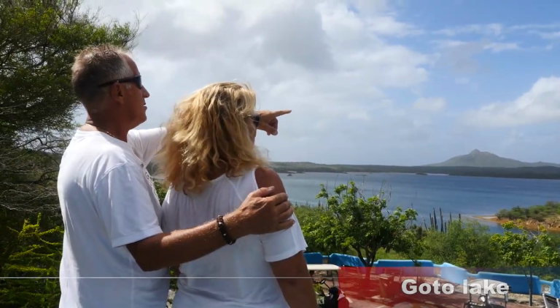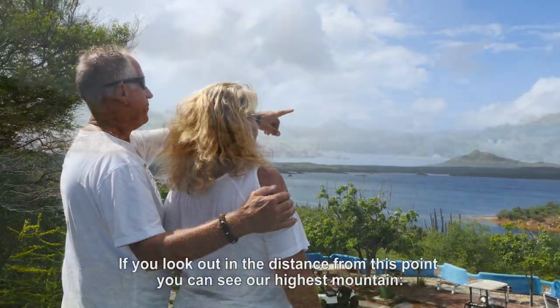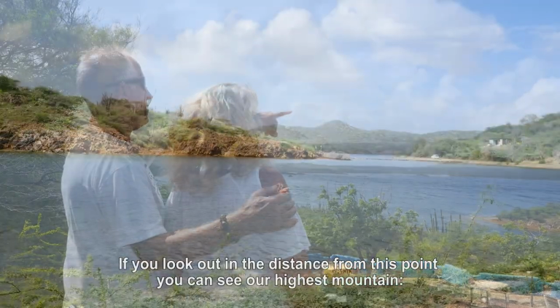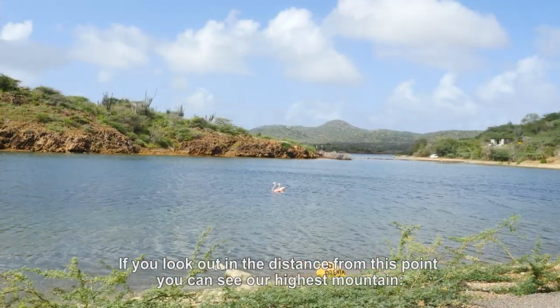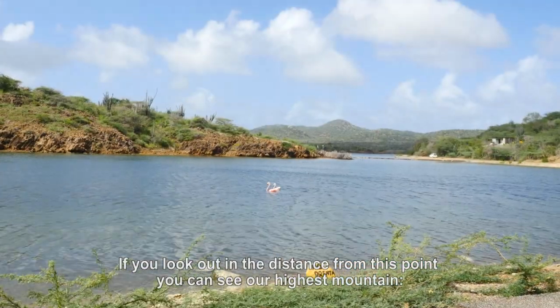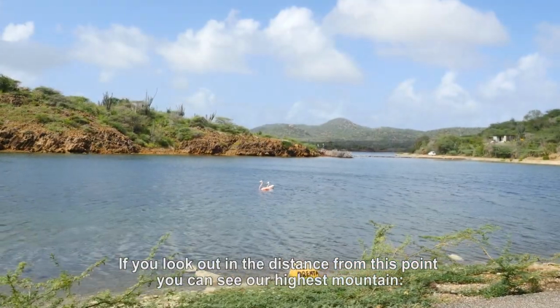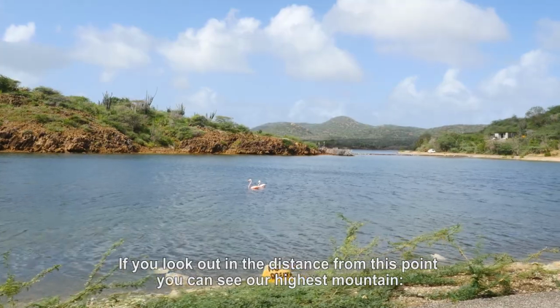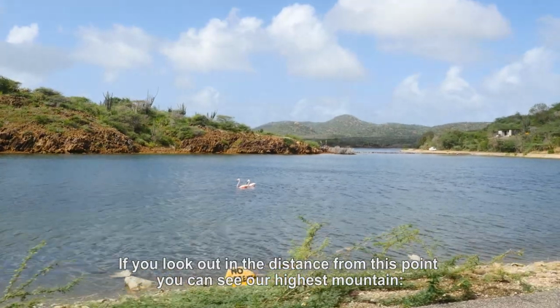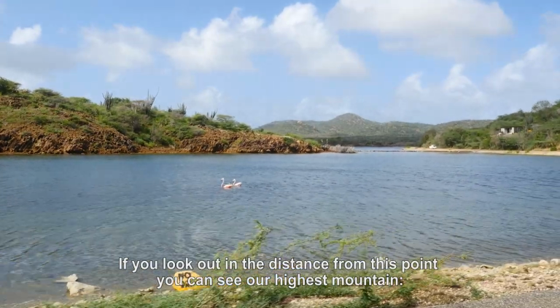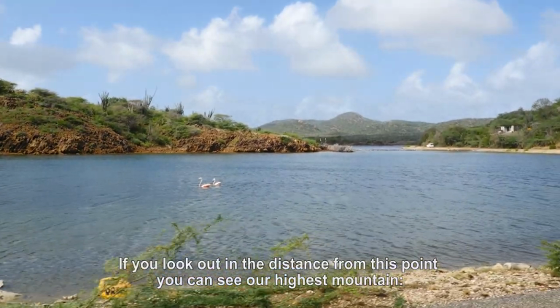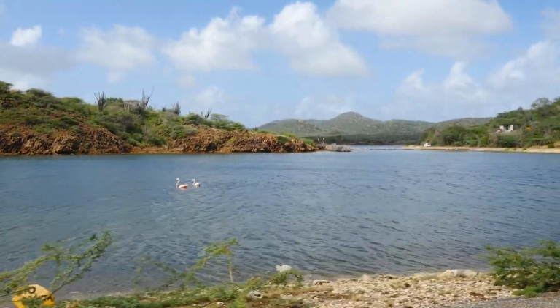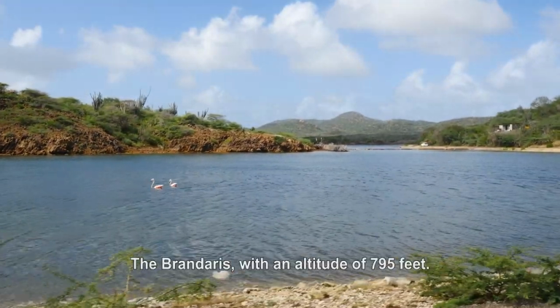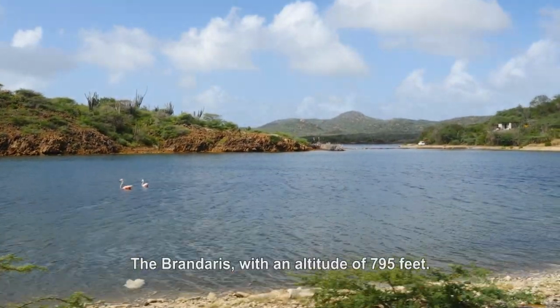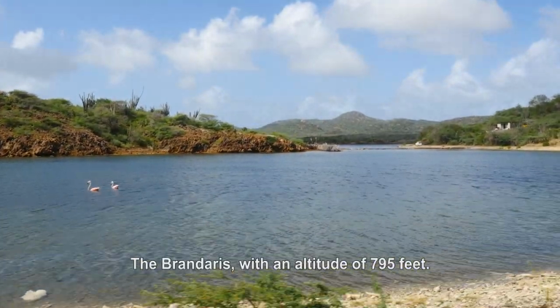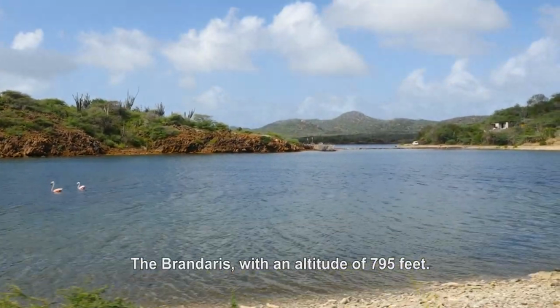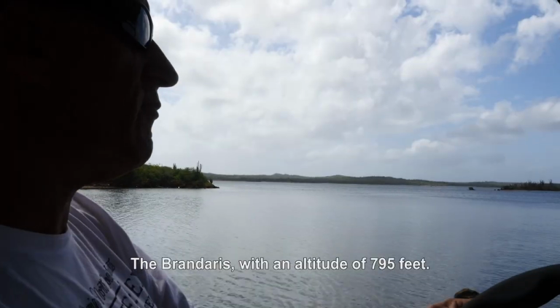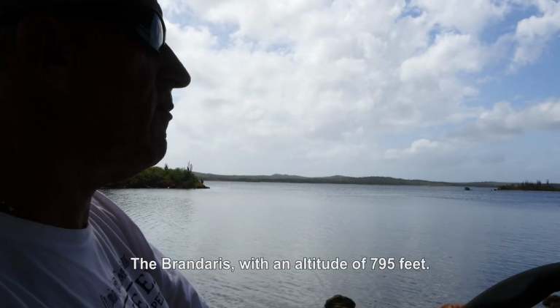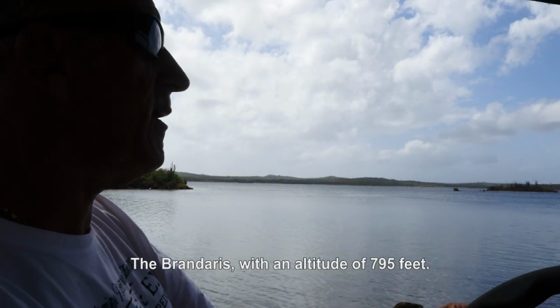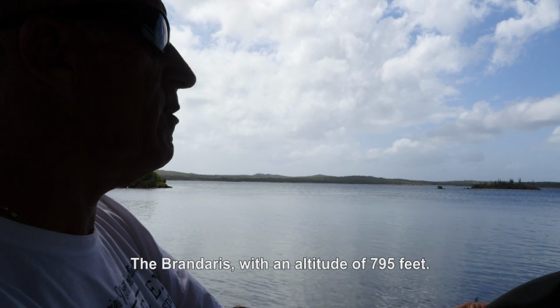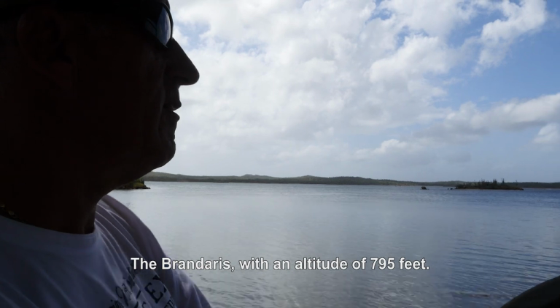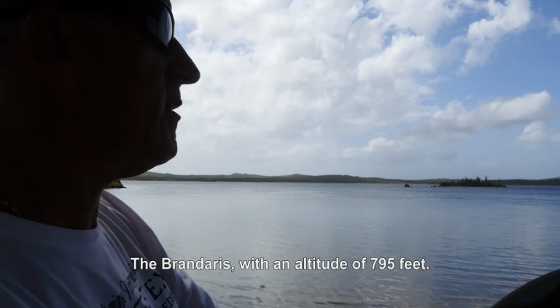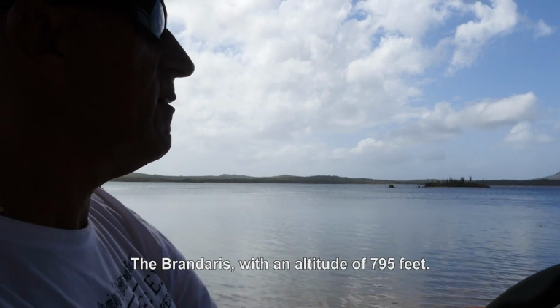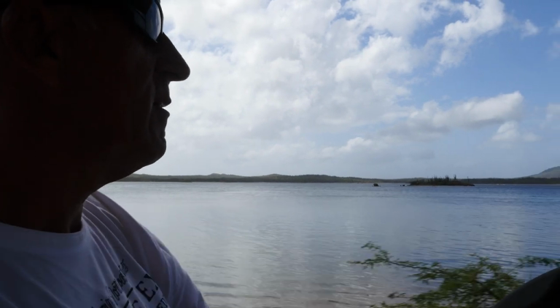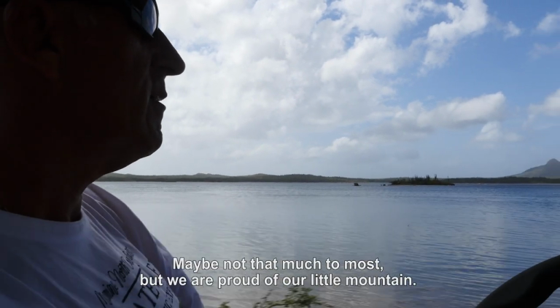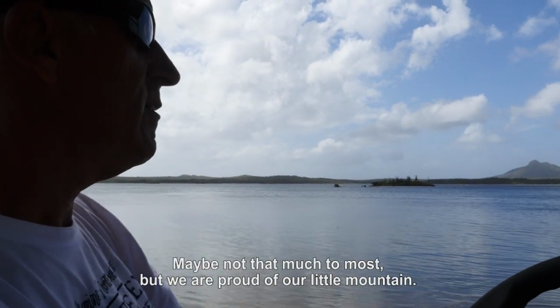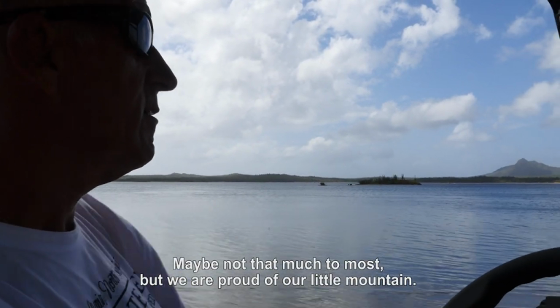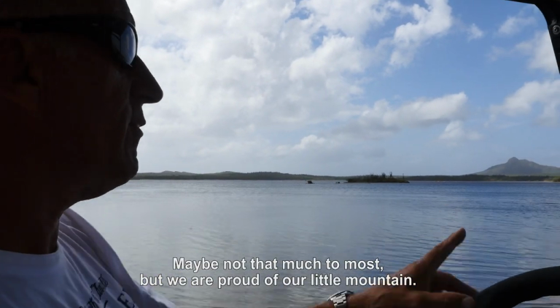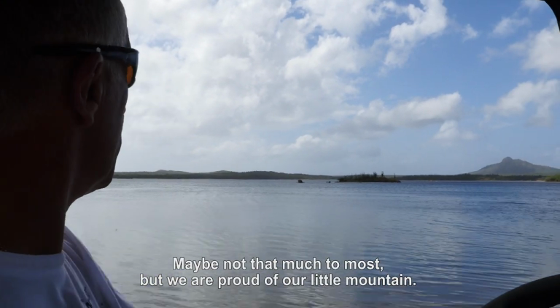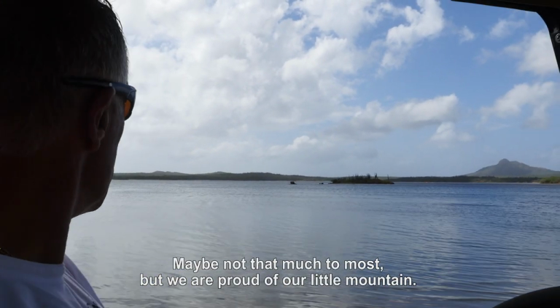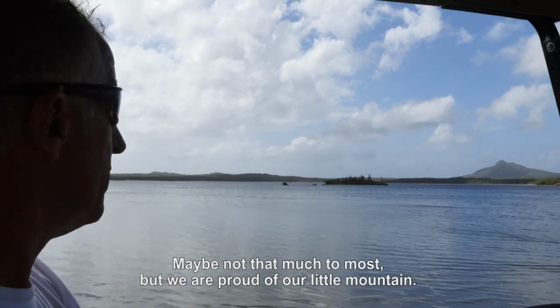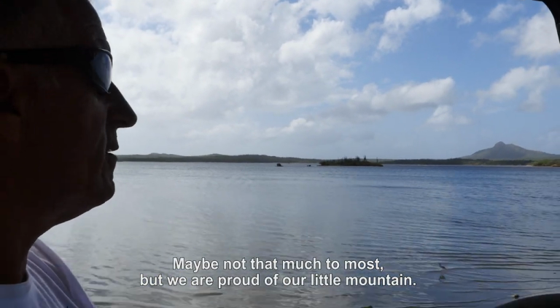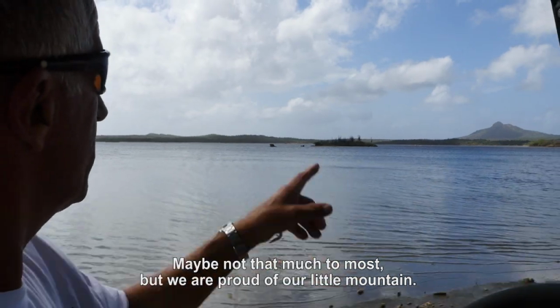If you look out in the distance from this point you can see our highest mountain, the Brondares. With an altitude of 795 feet it may not be much to most, but we are proud of our little mountain.